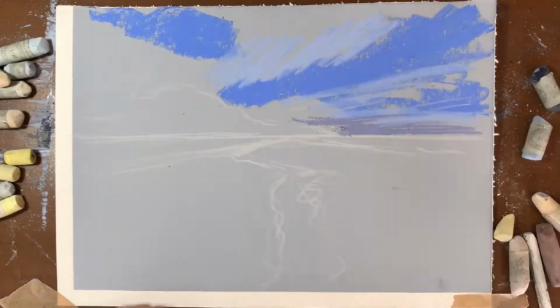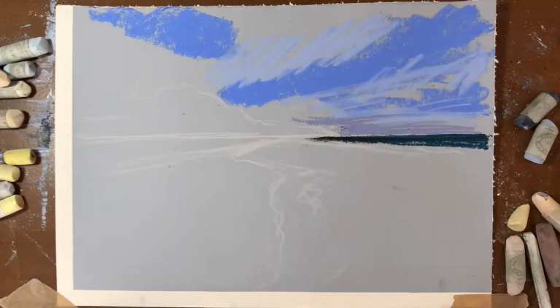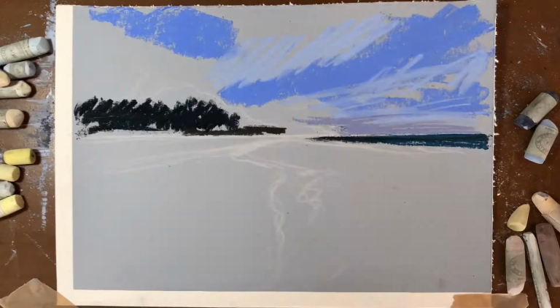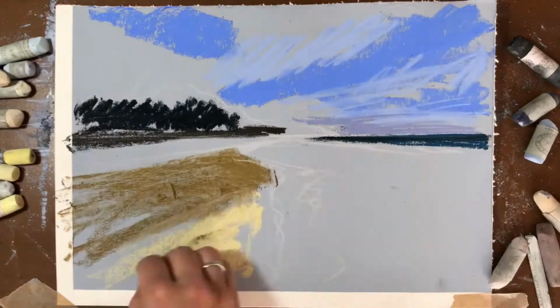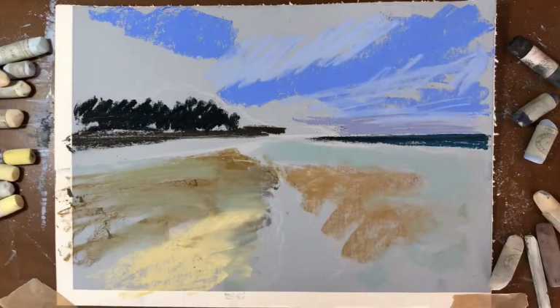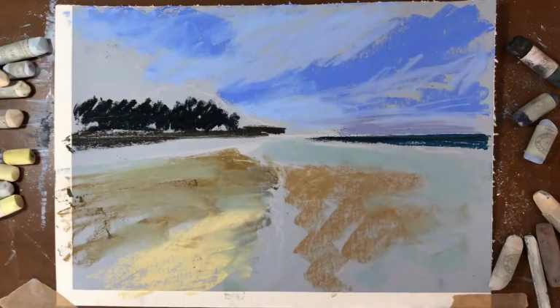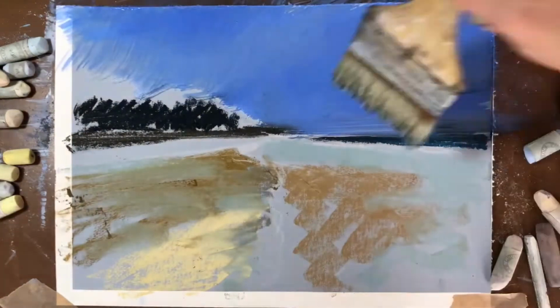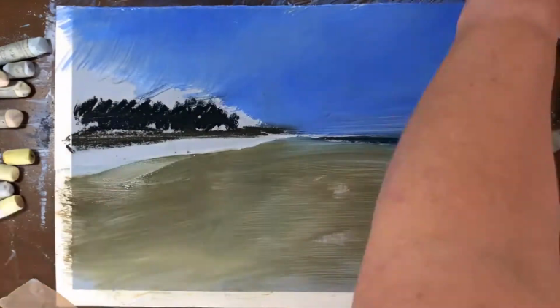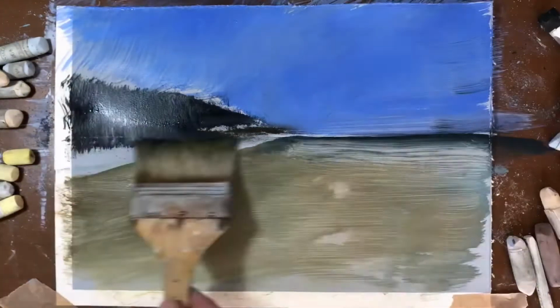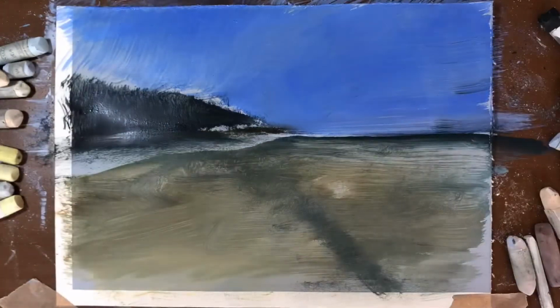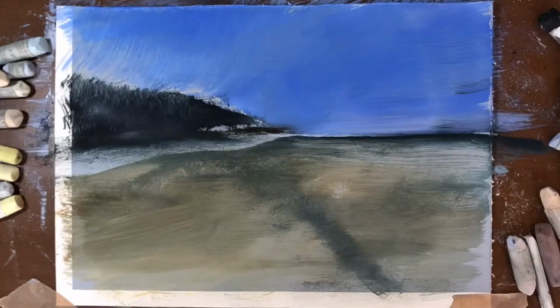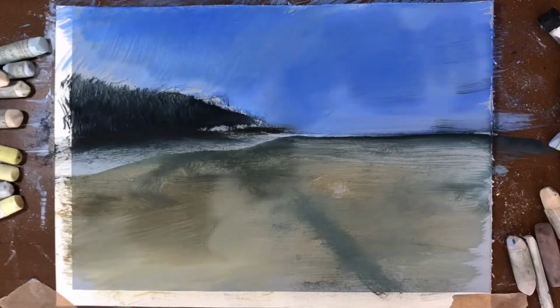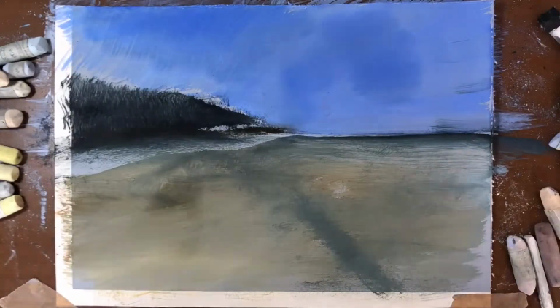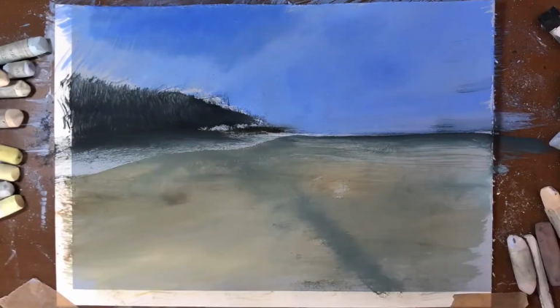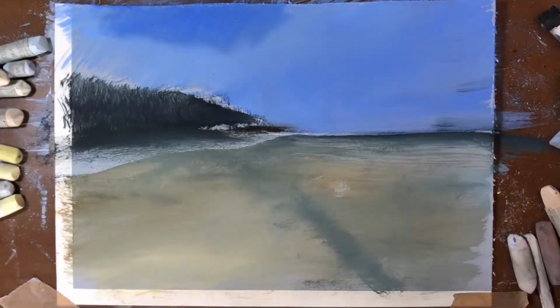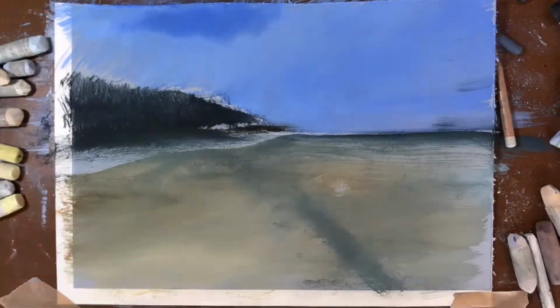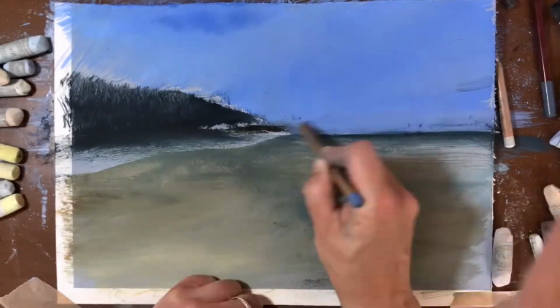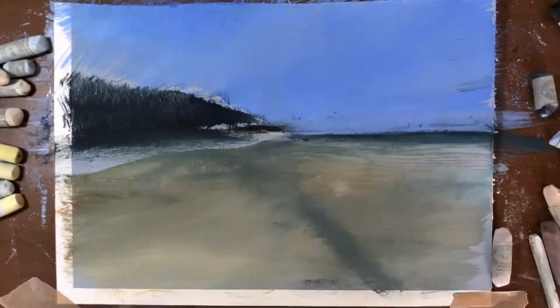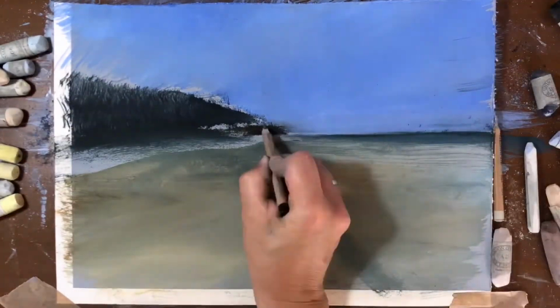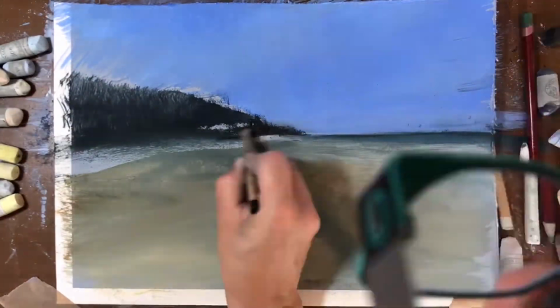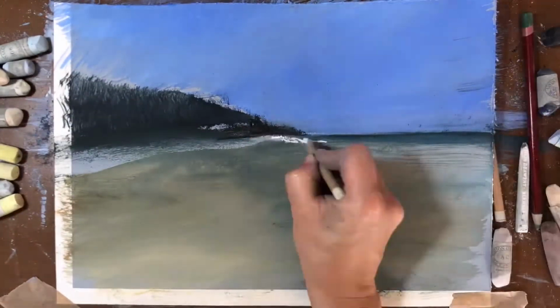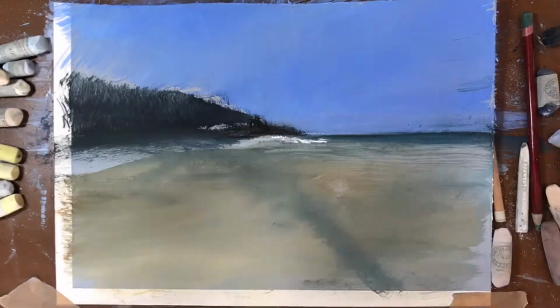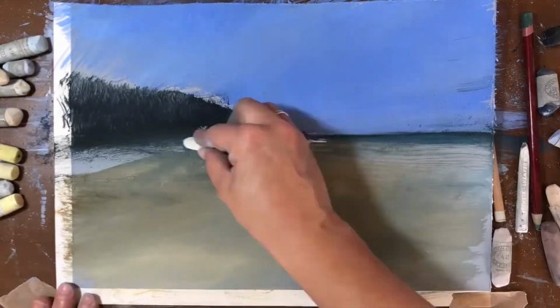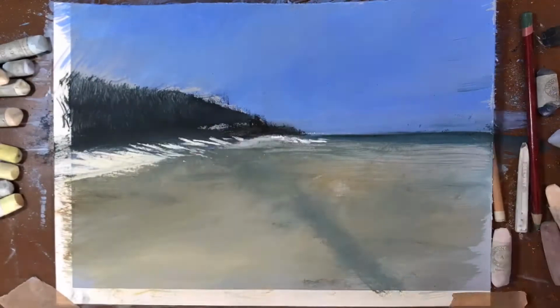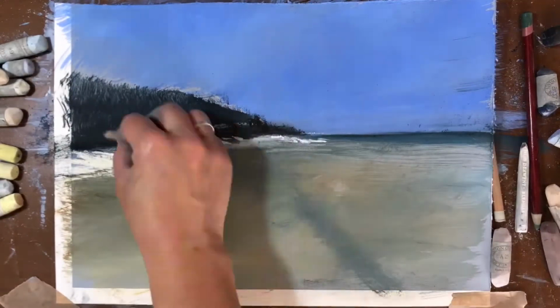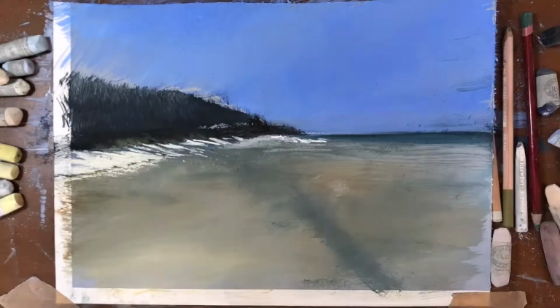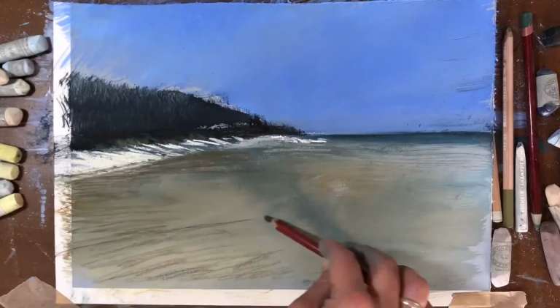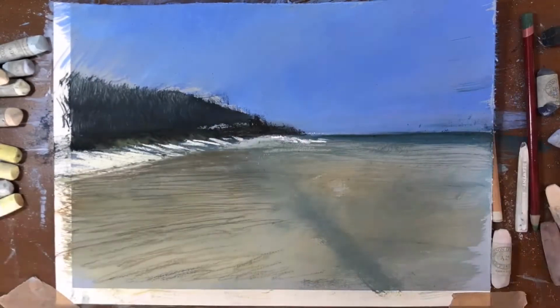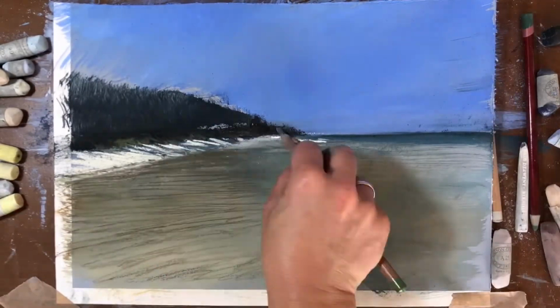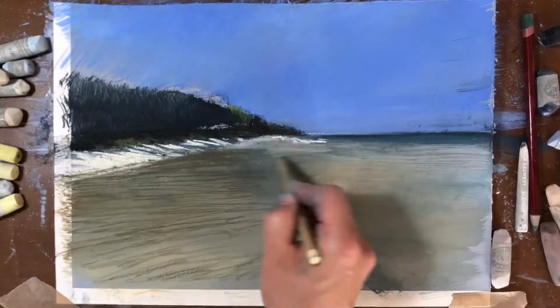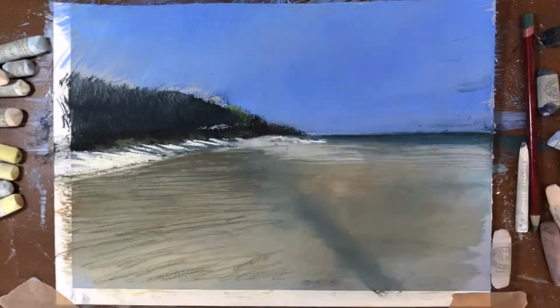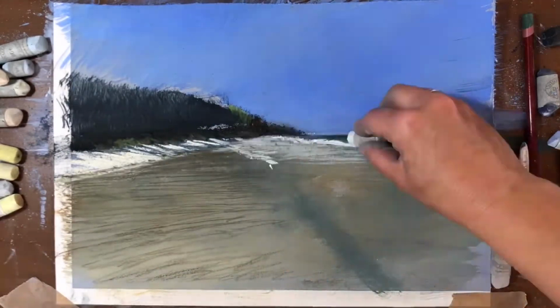I've taken my inspiration from views I'd like to be in for my recent online art tuition. I'm using Art Spectrum paper and Unison pastels with an alcohol wash.